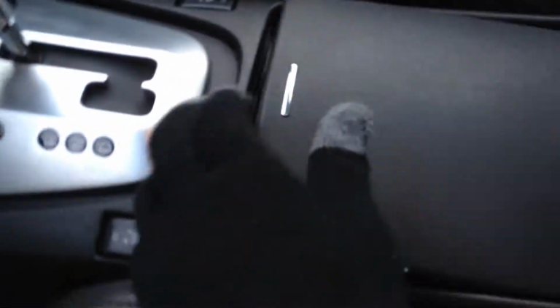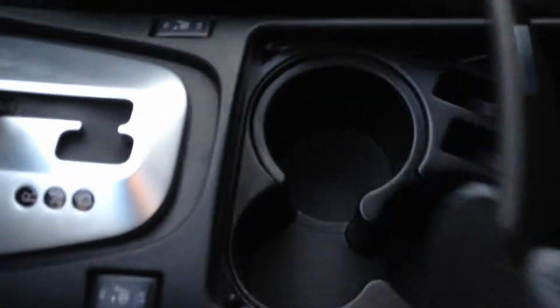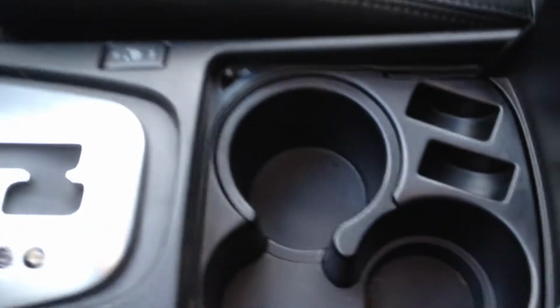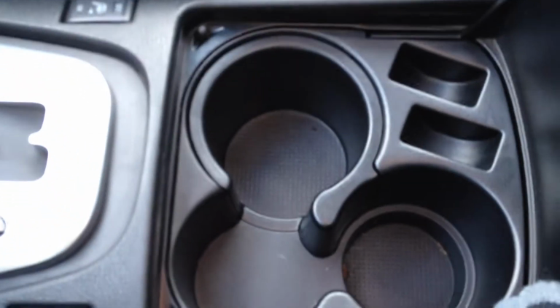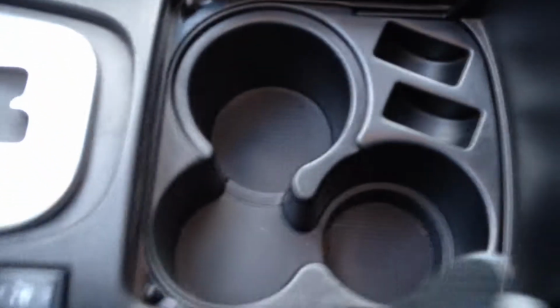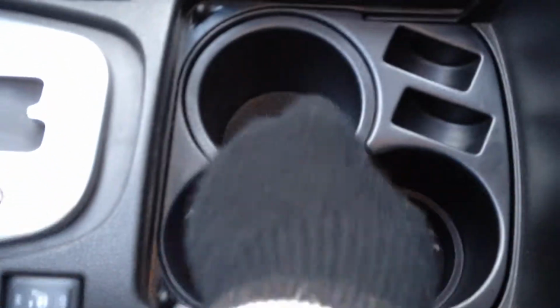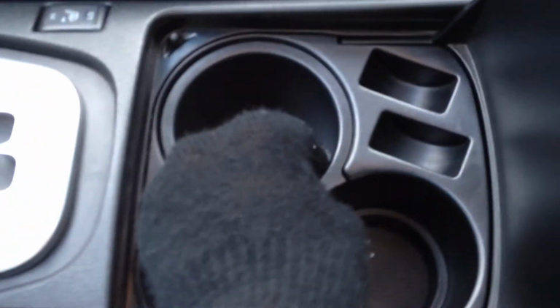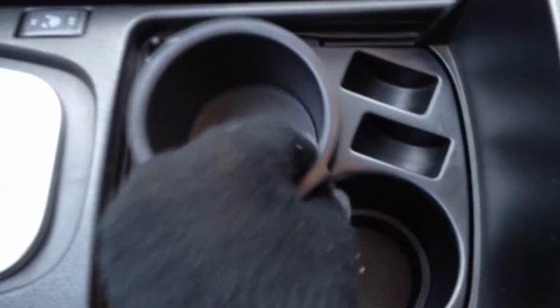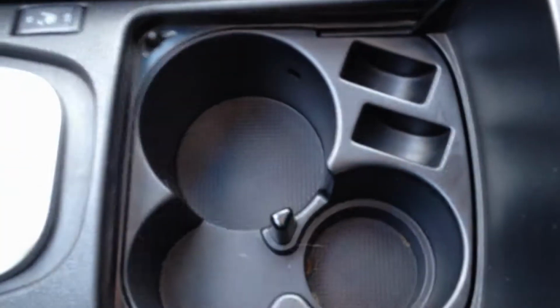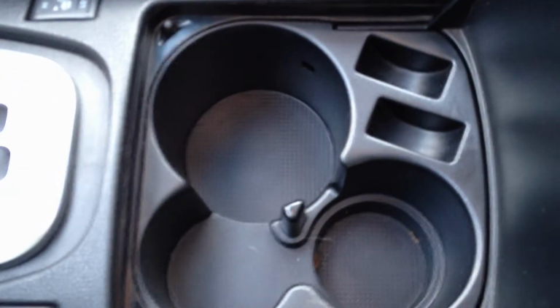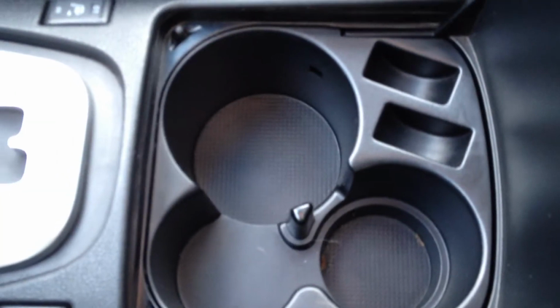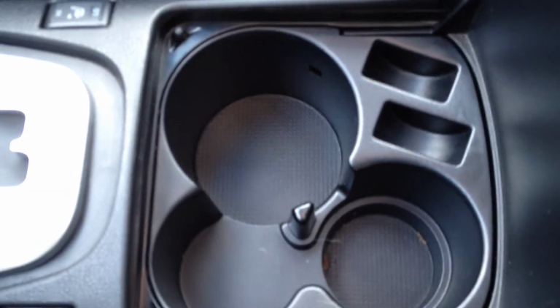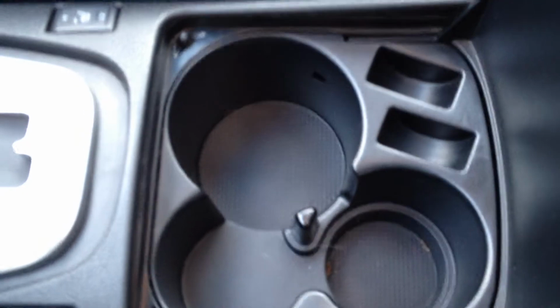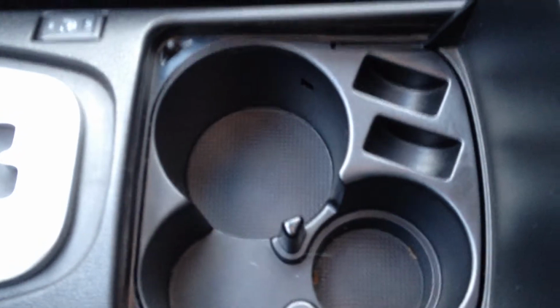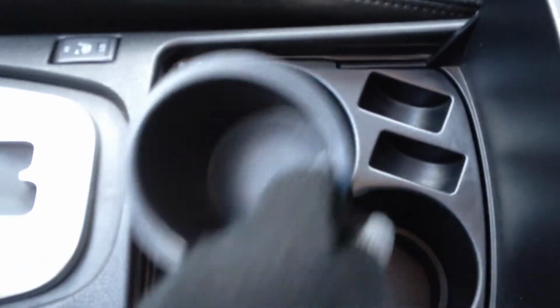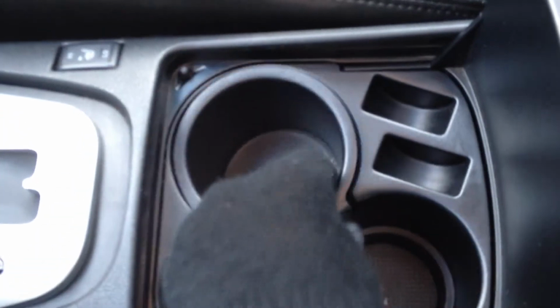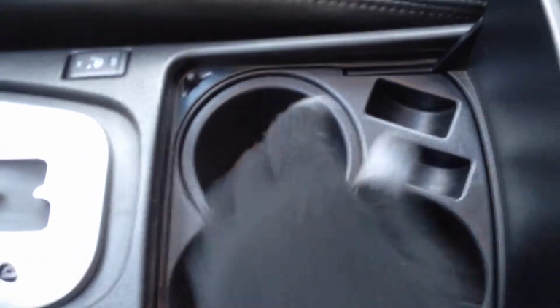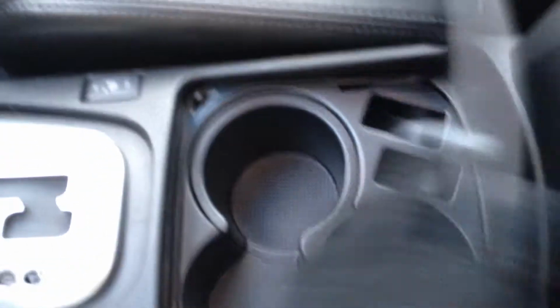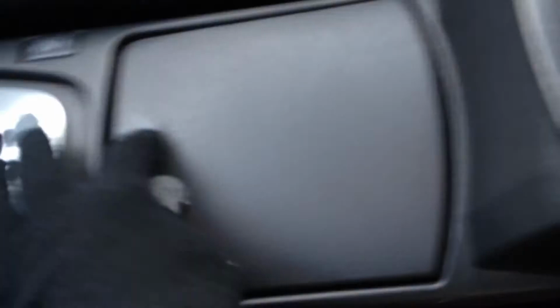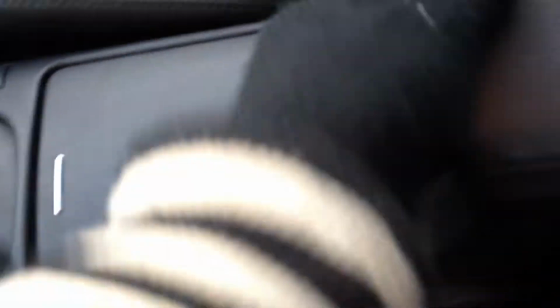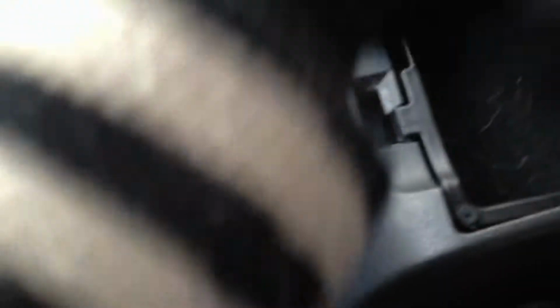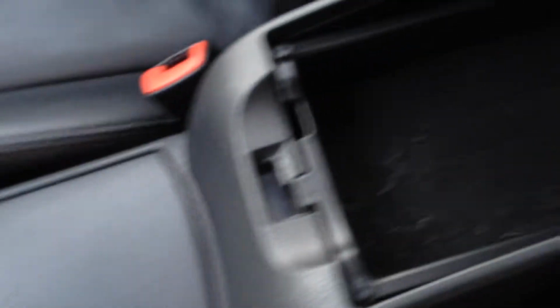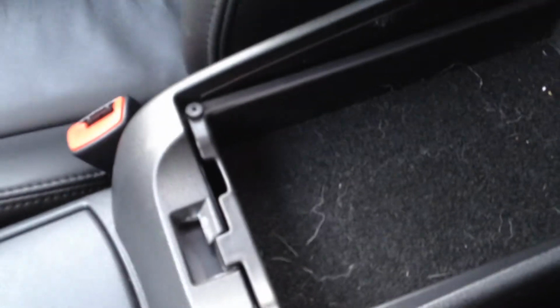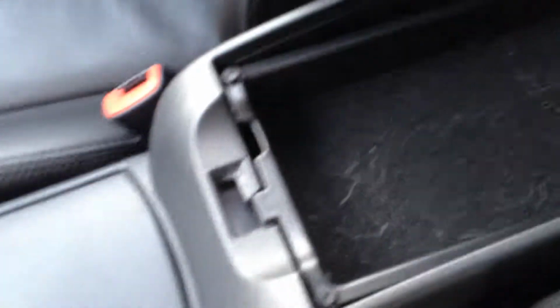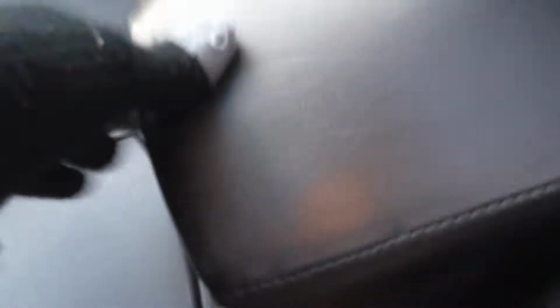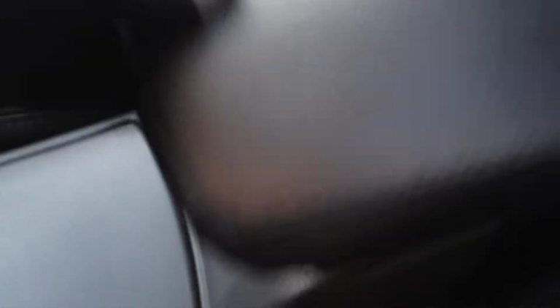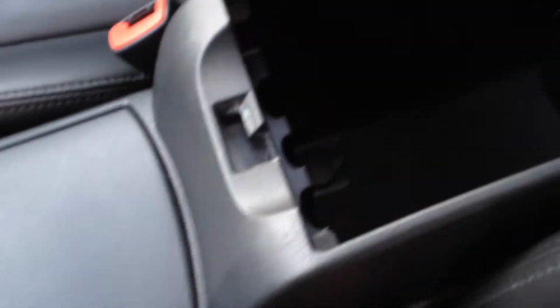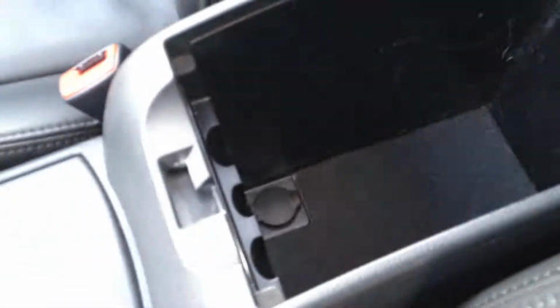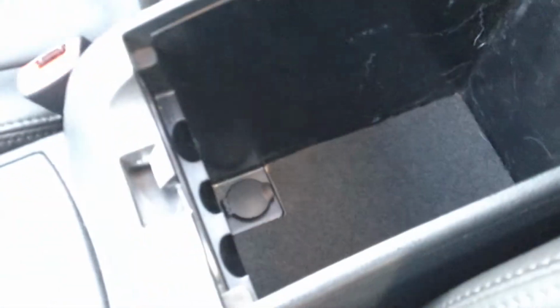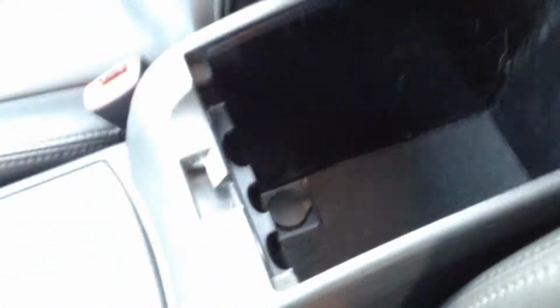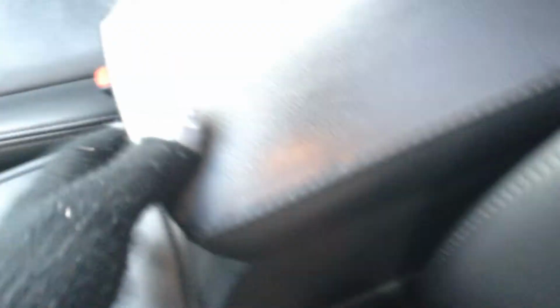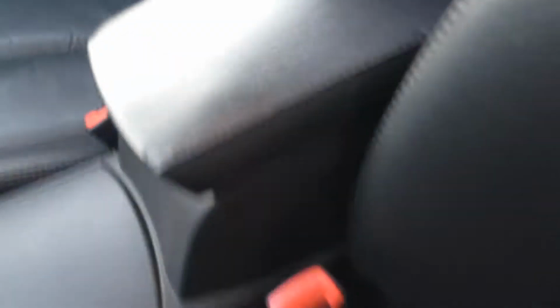Some storage, three cup holders — and if you need an even larger drink because you are in America you can just take this out. Two levels of storage in the center armrest with a 12 volt outlet in the second.